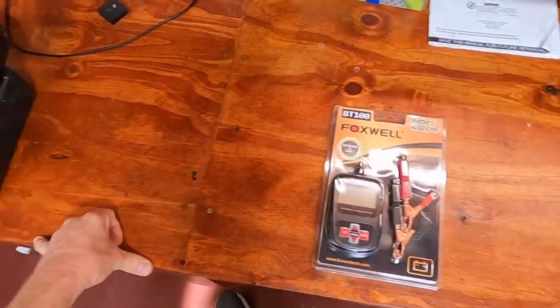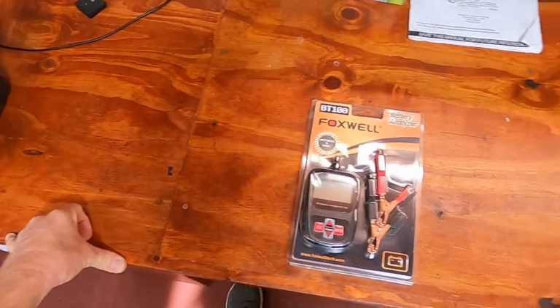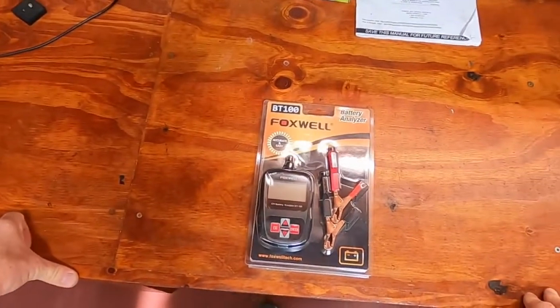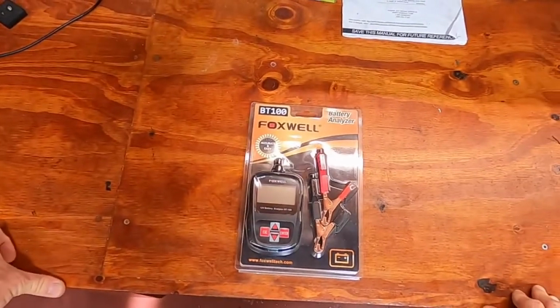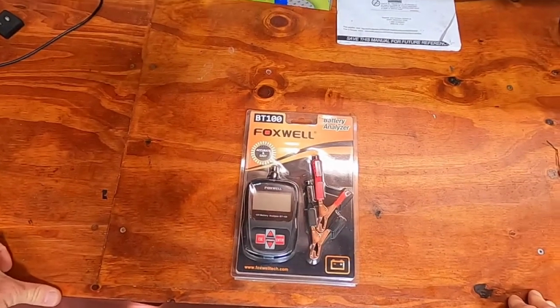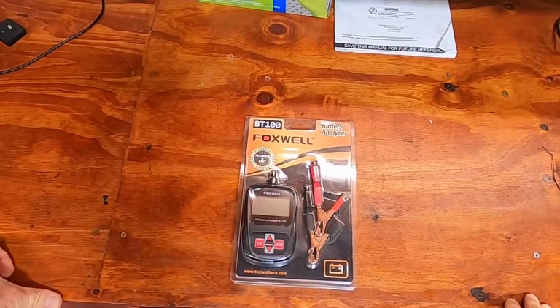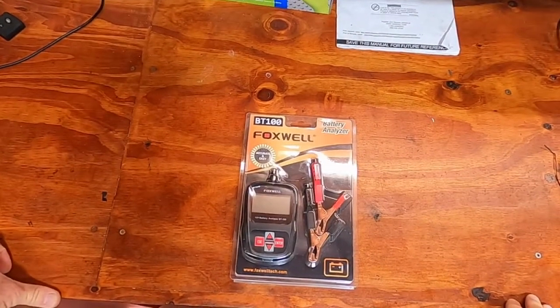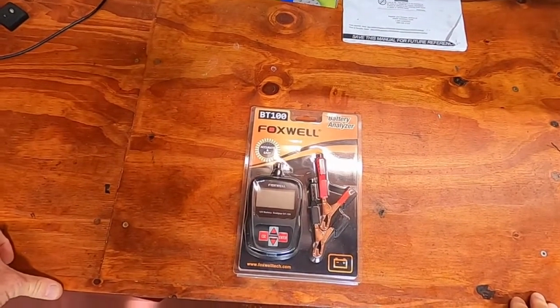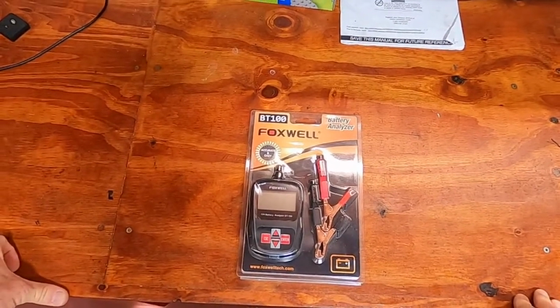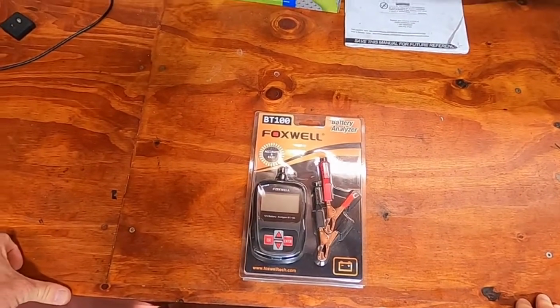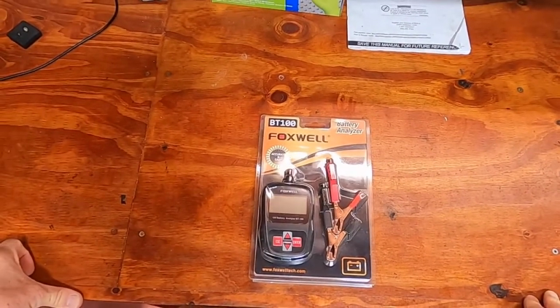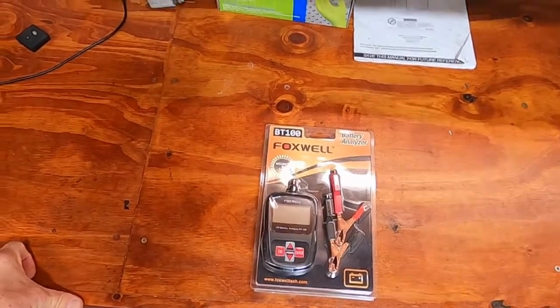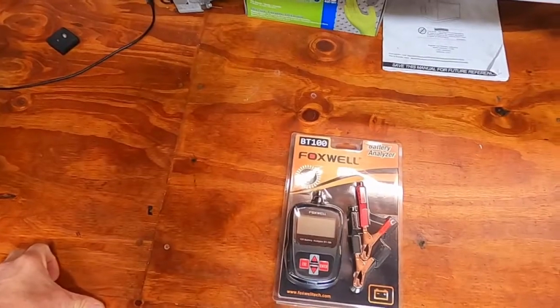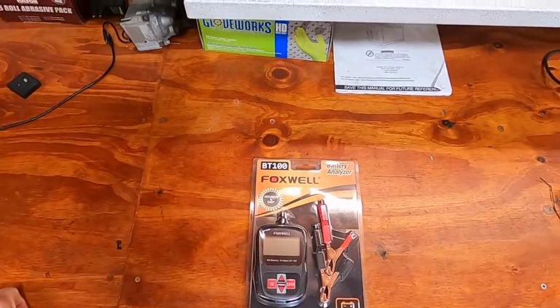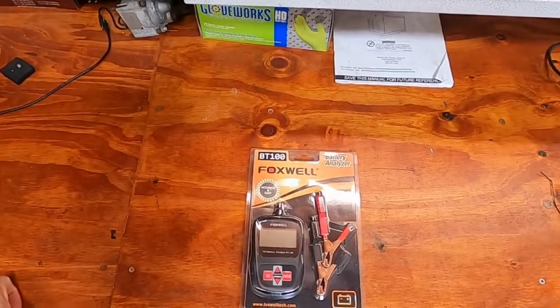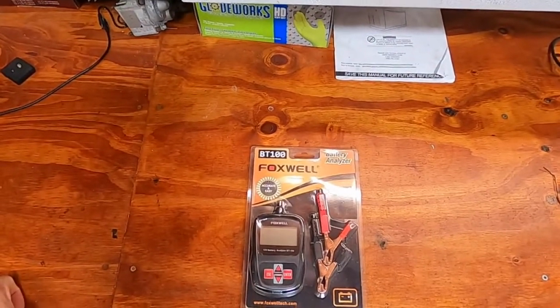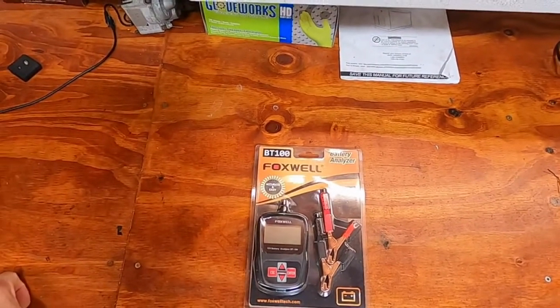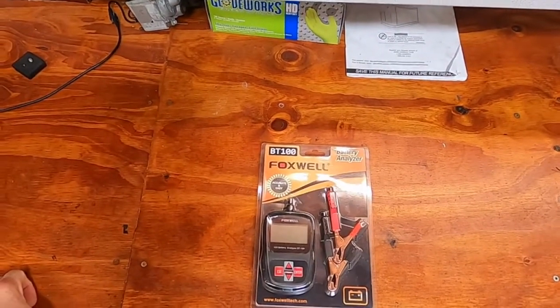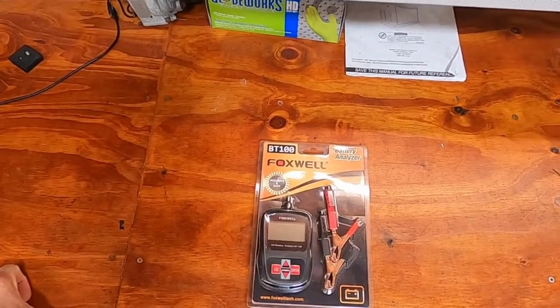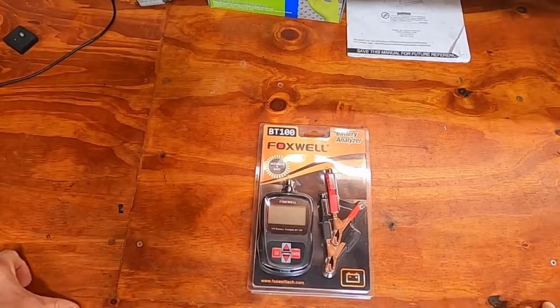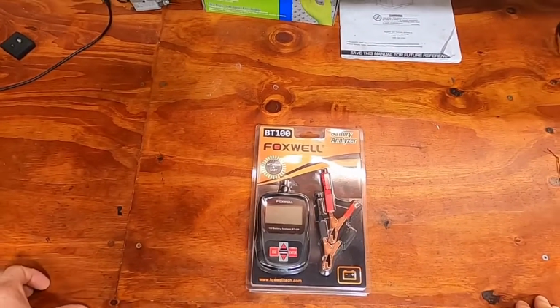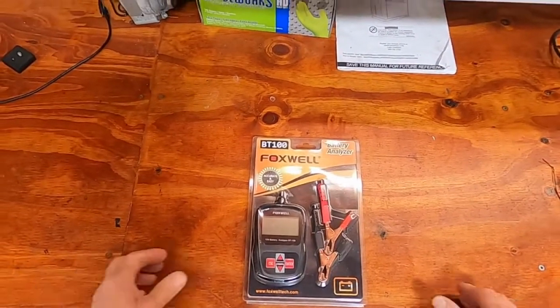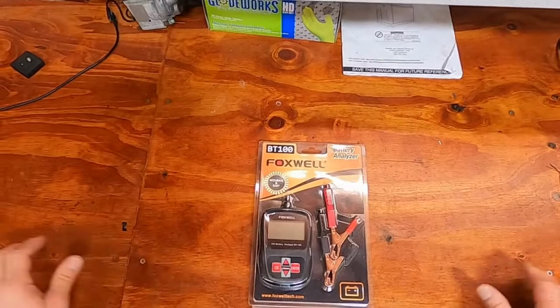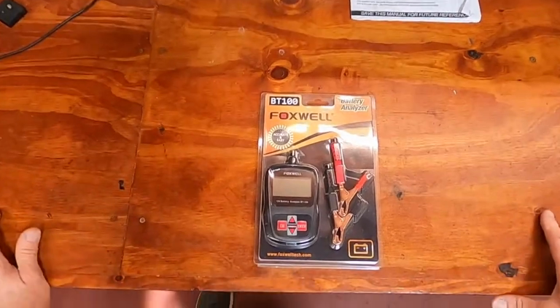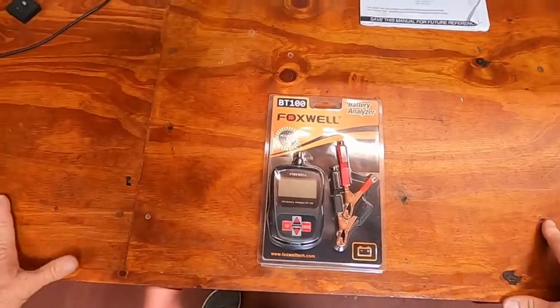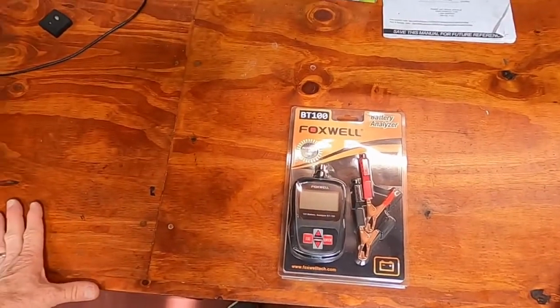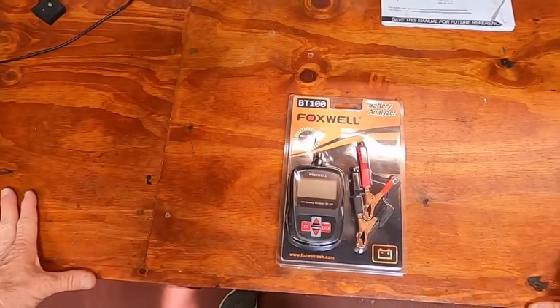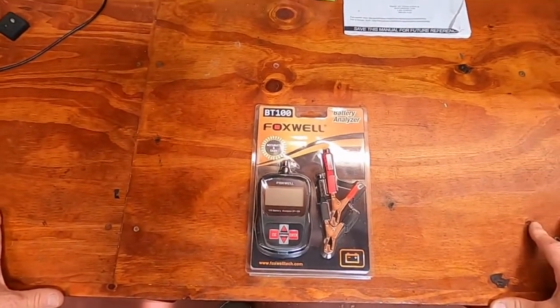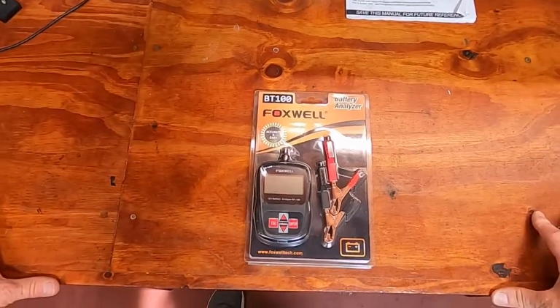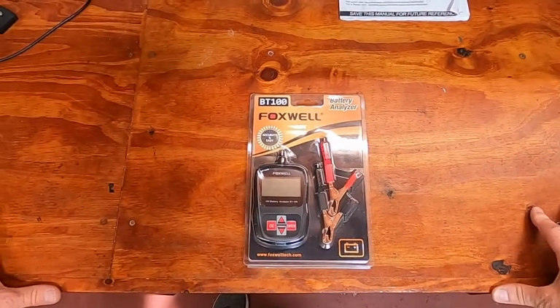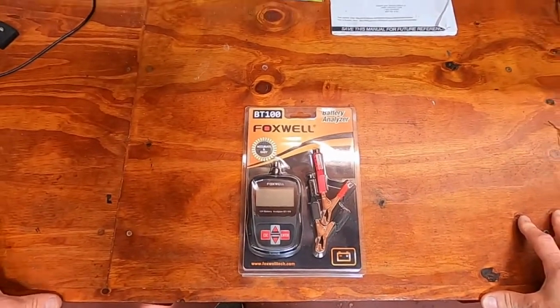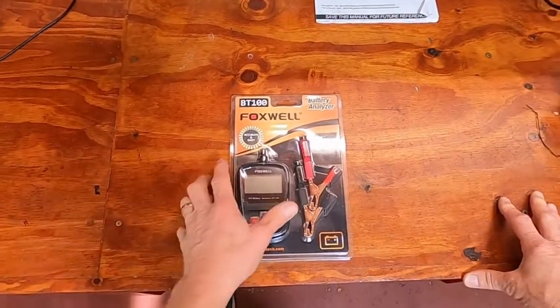Unlike the bigger brothers, the BT715 and the 780, this one will not perform the cranking tests and other tests that the more expensive testers perform. This one is also only good for batteries up to 1100 cold cranking amps.